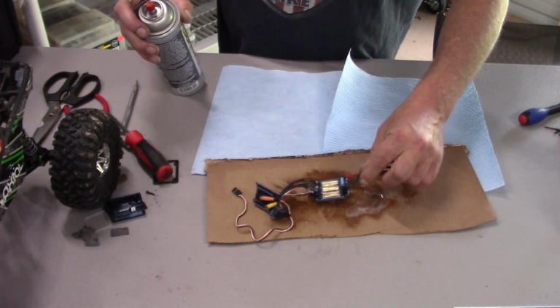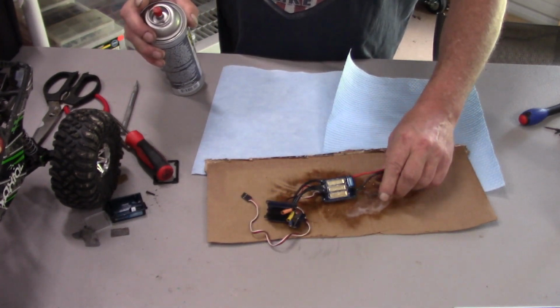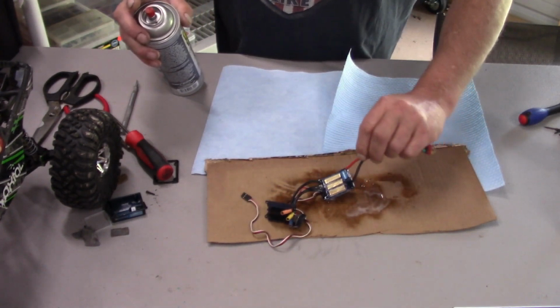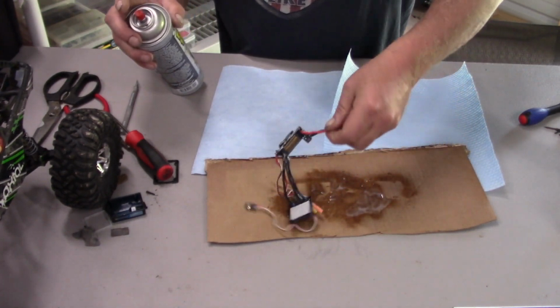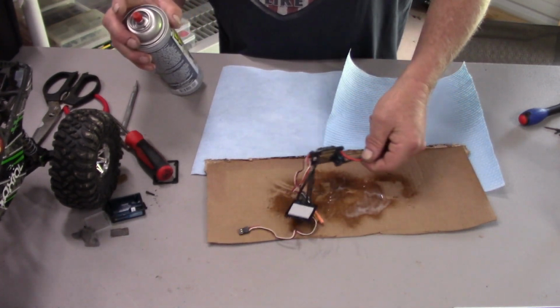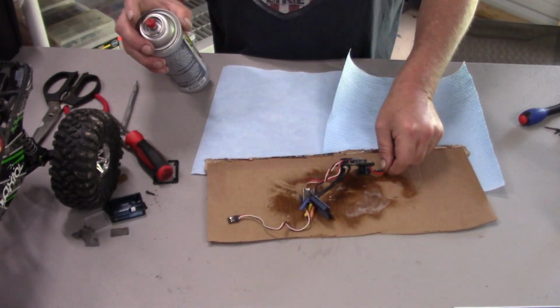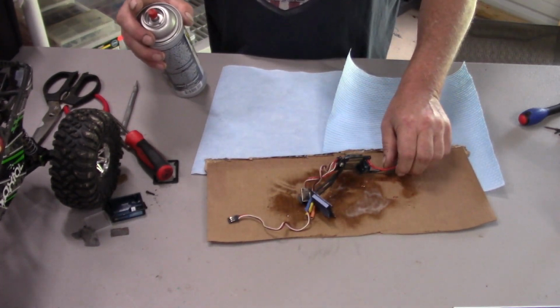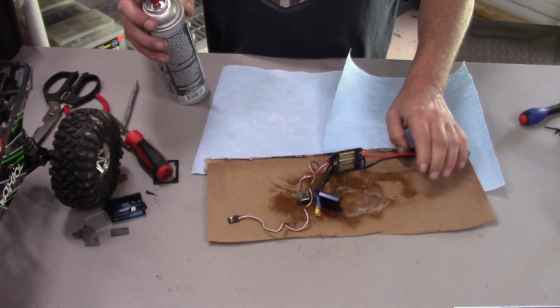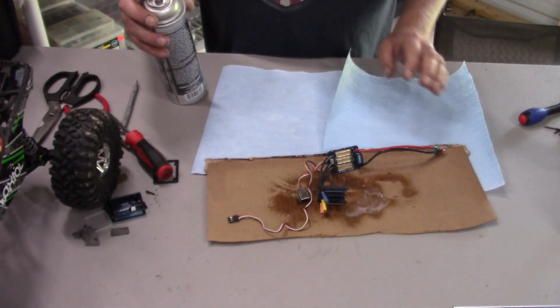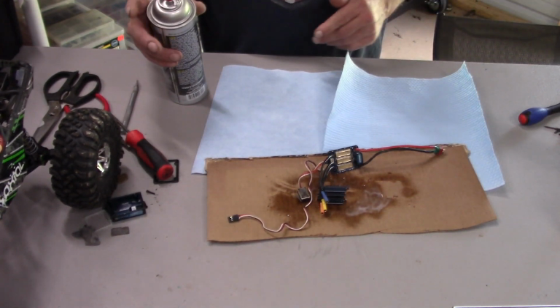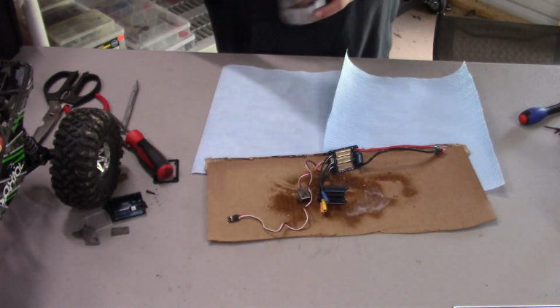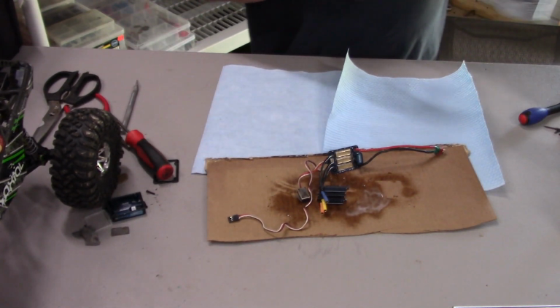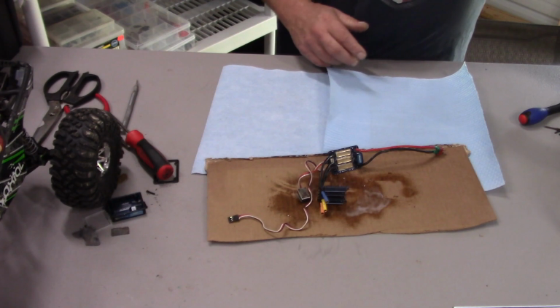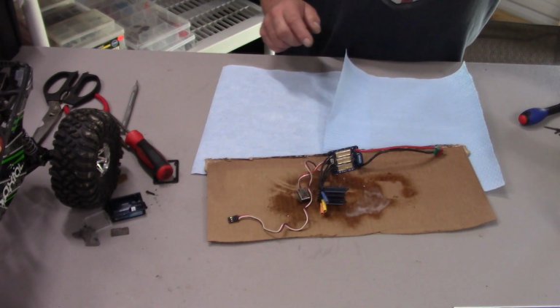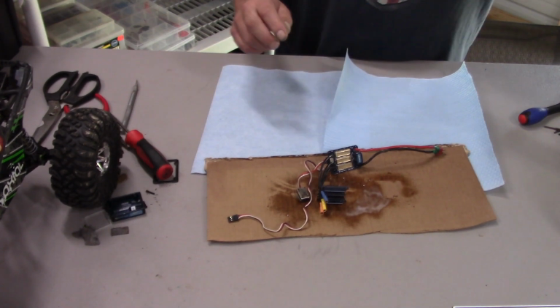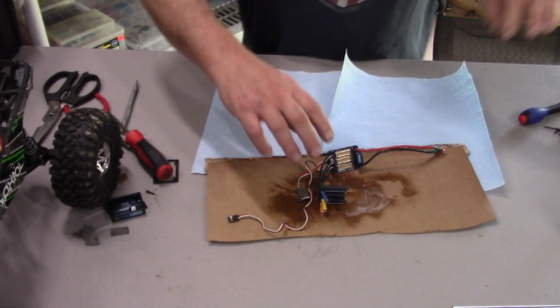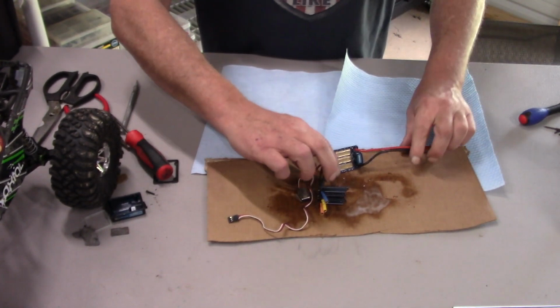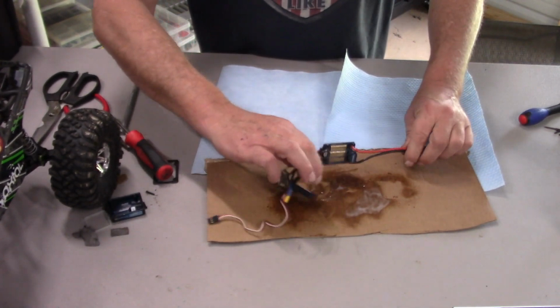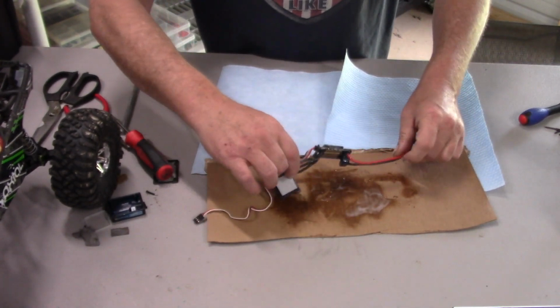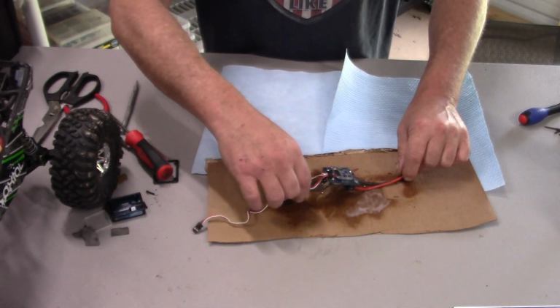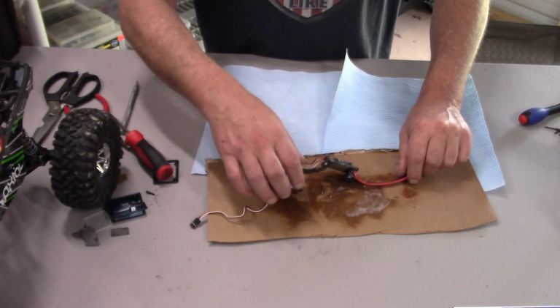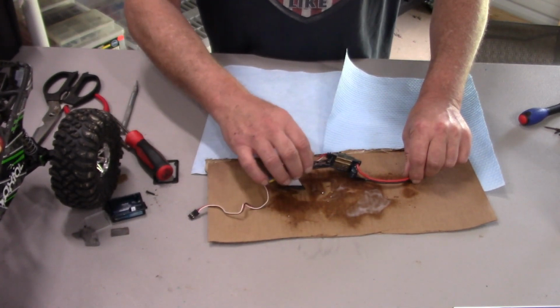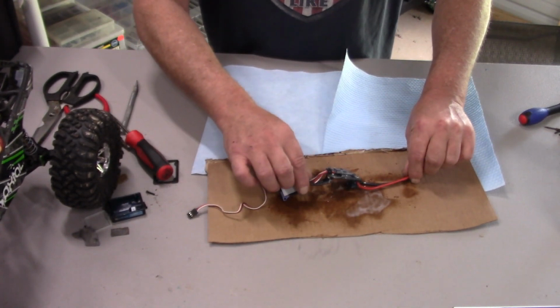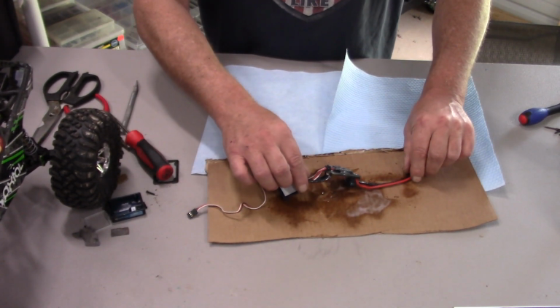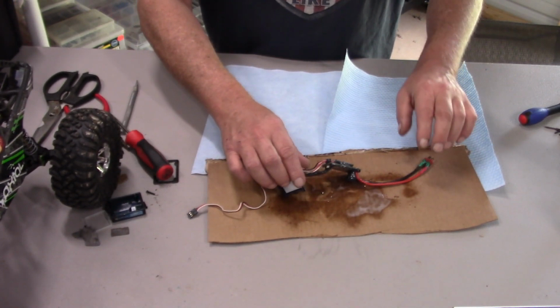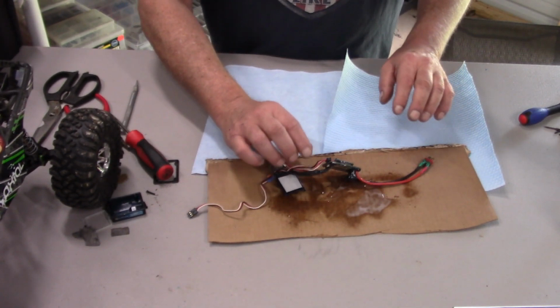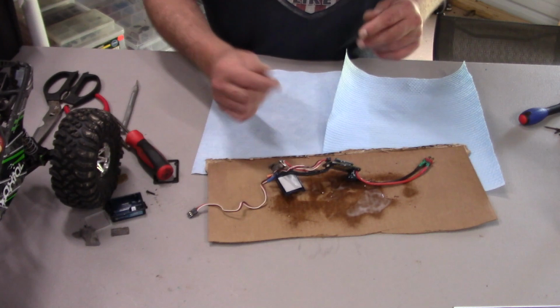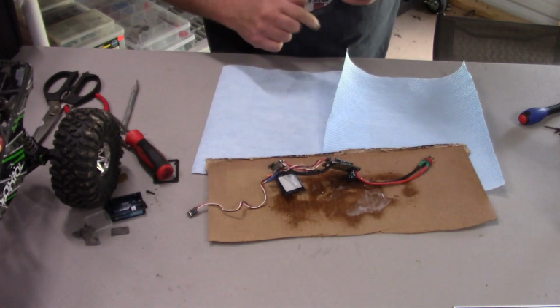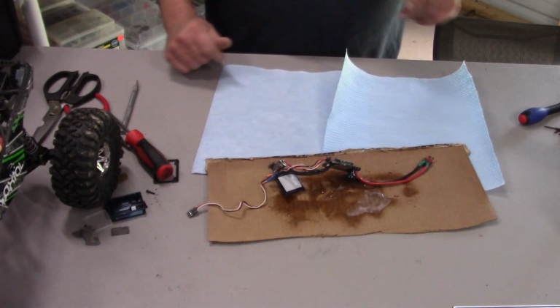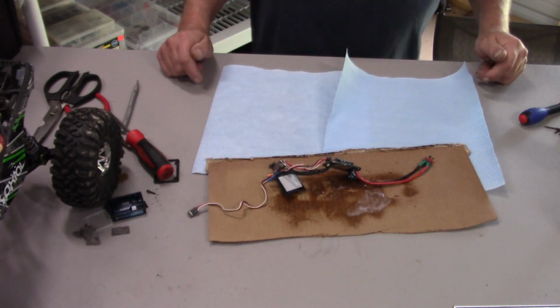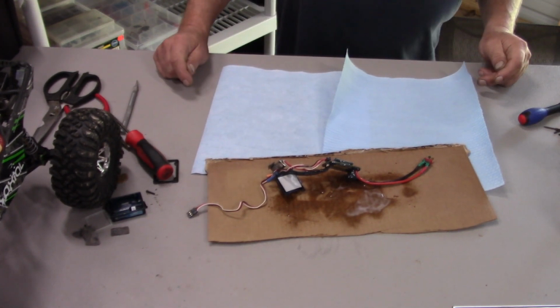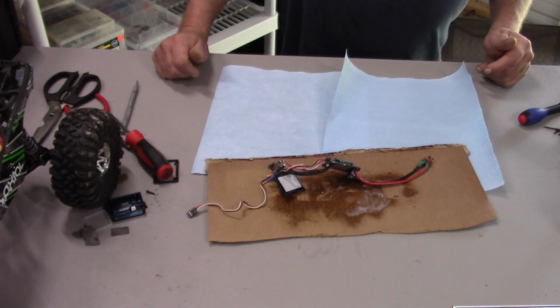The key here is to let it dry really good before you go ahead and put it back together. We're going to let this dry and we'll come back.